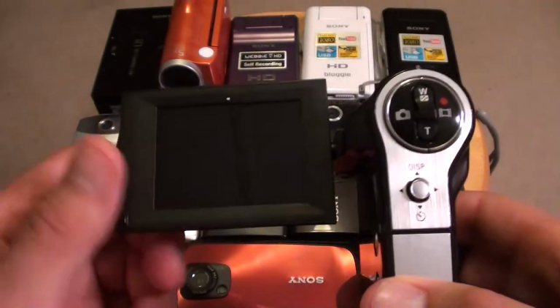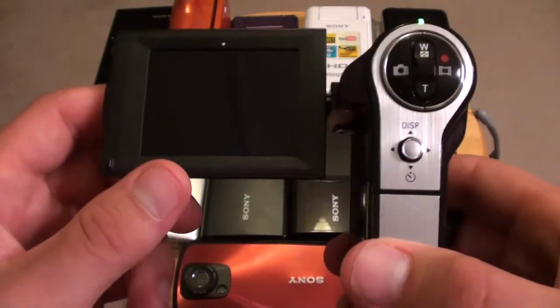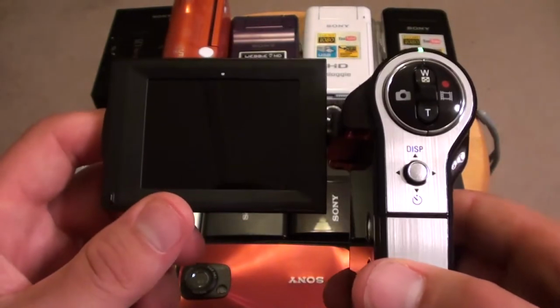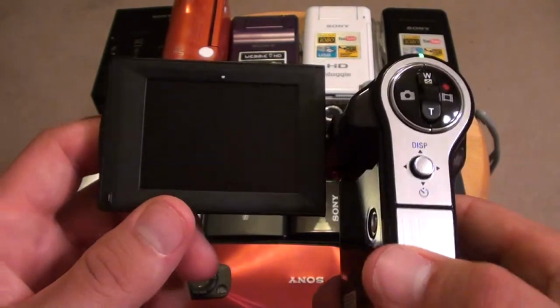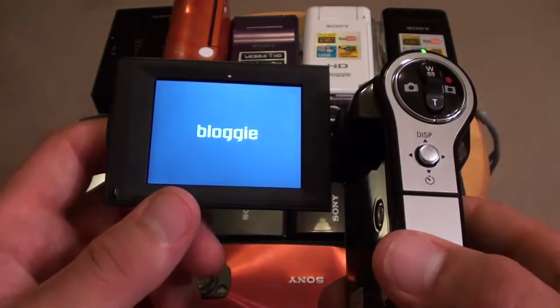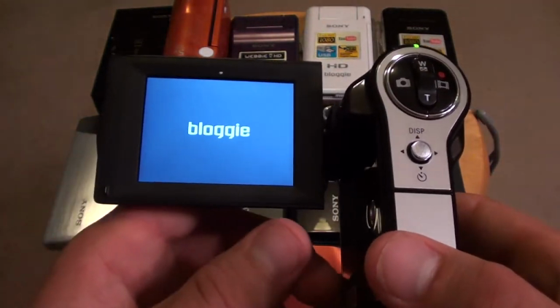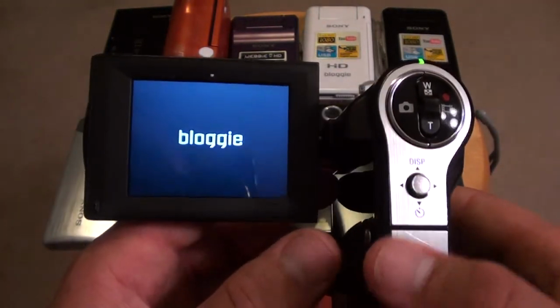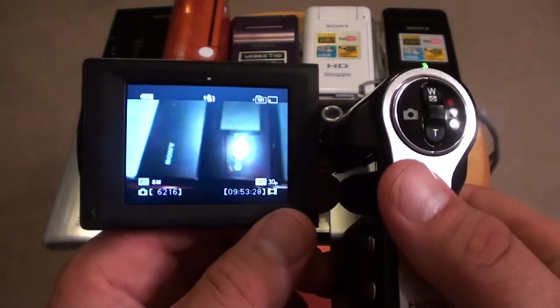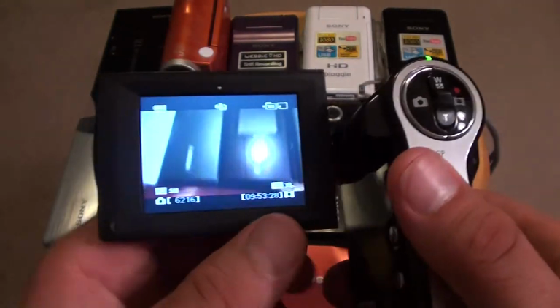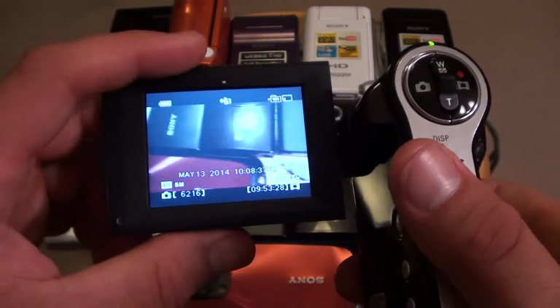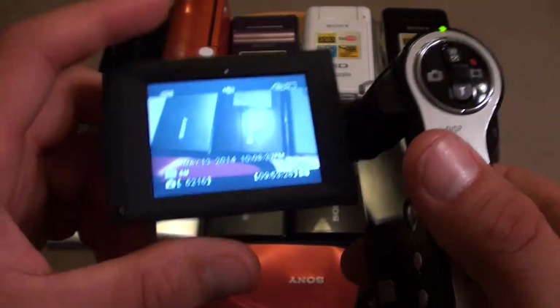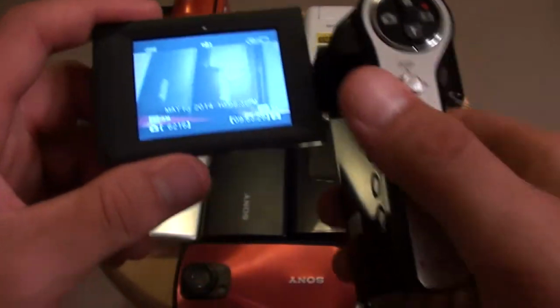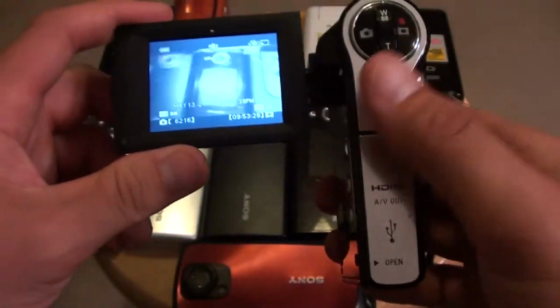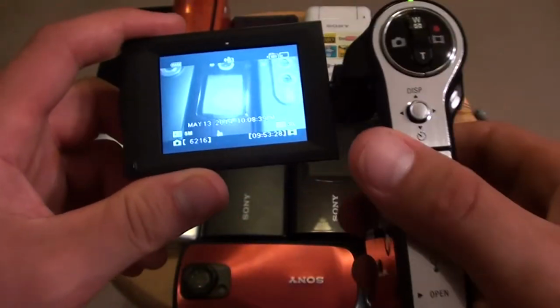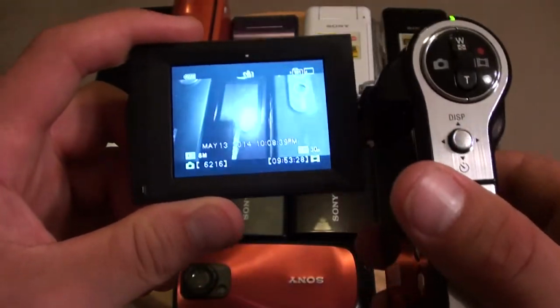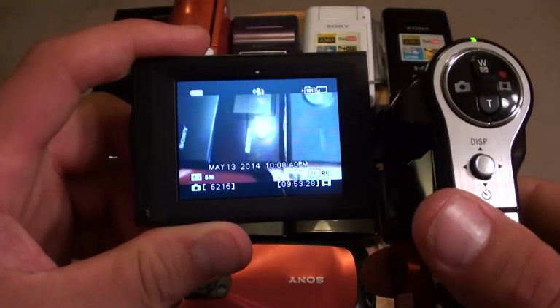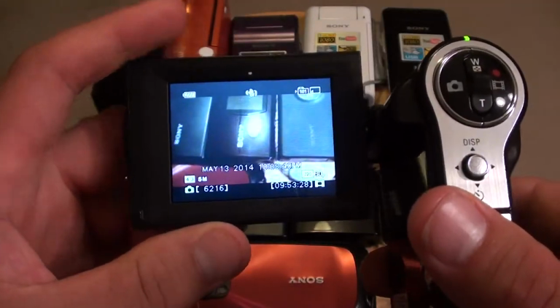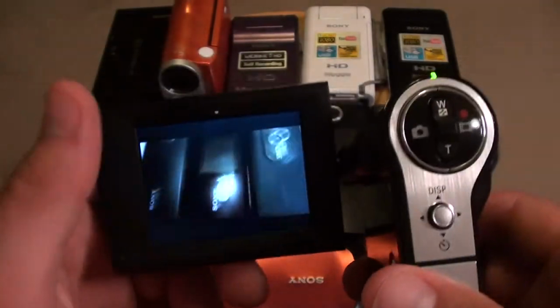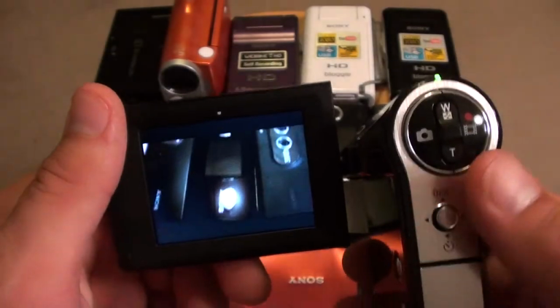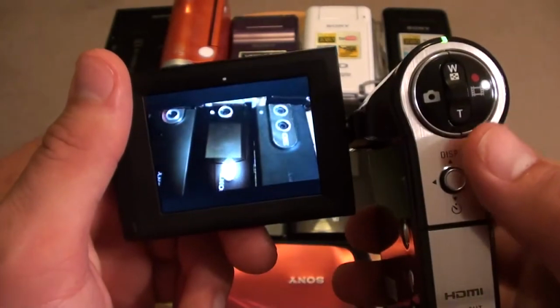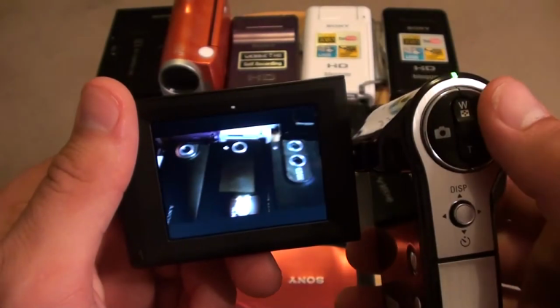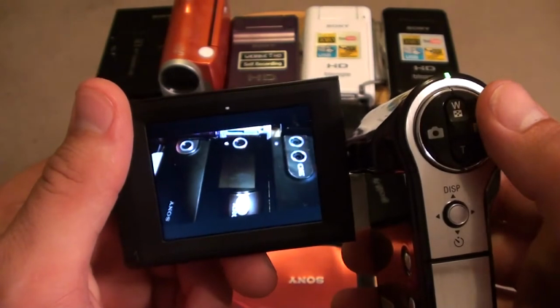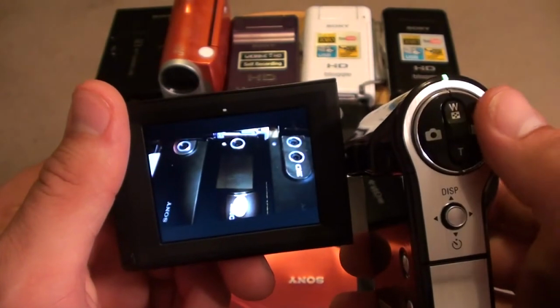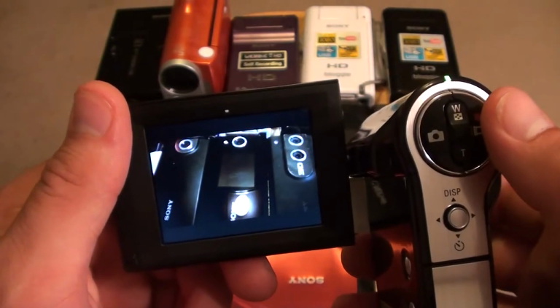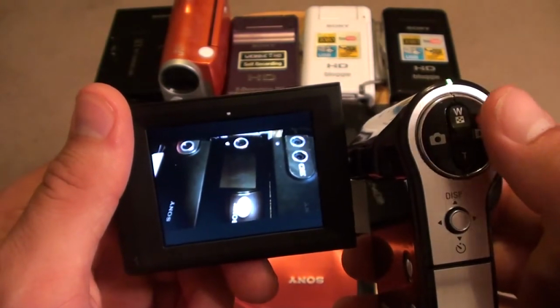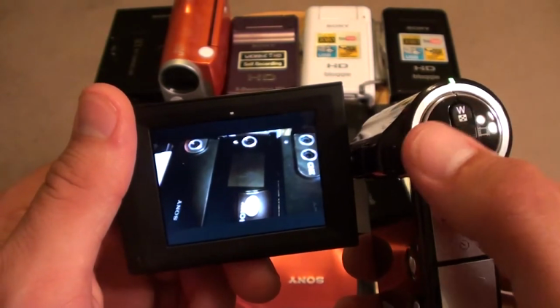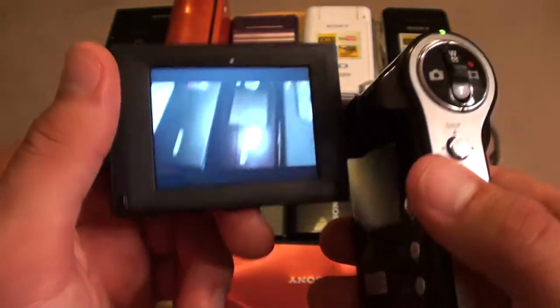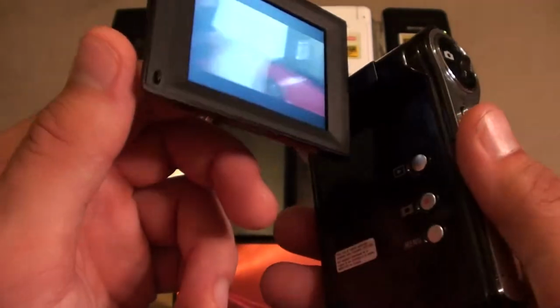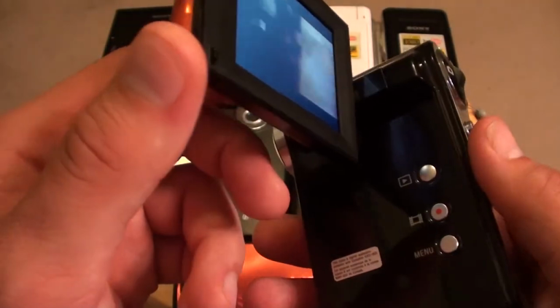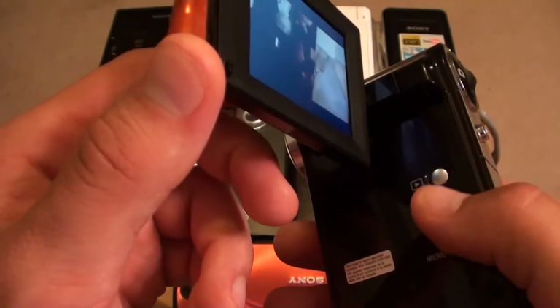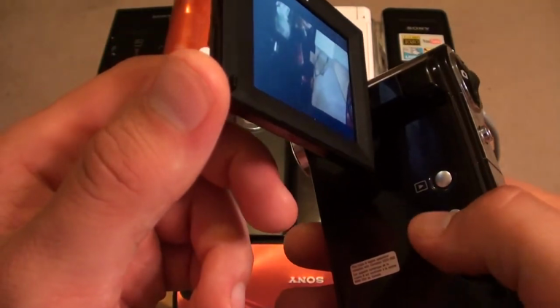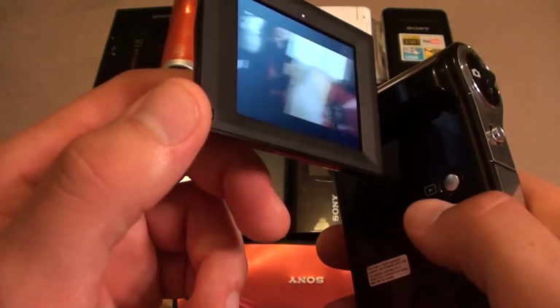There's a nice 2.5-inch screen — it is big though. This whole thing is big, but it's okay. You can press record right there where my thumb is, or take a picture, or you can do it over here too.